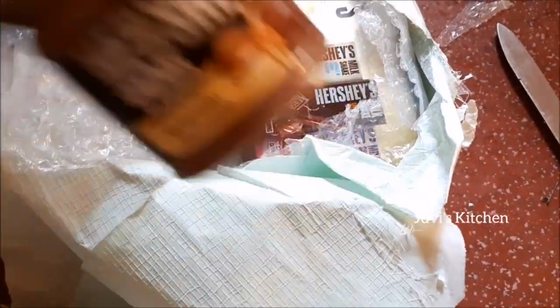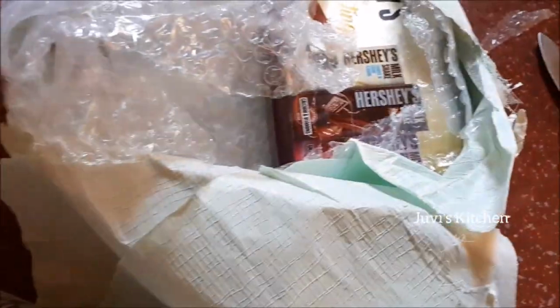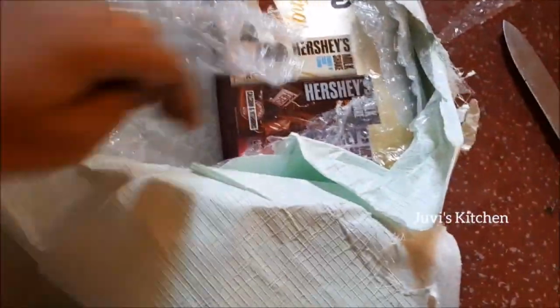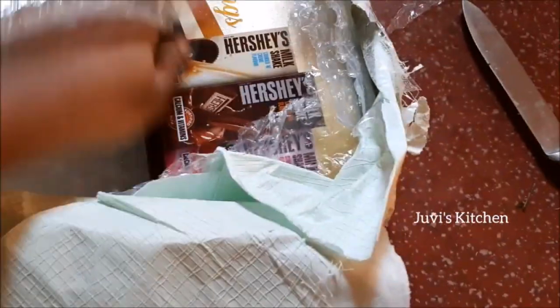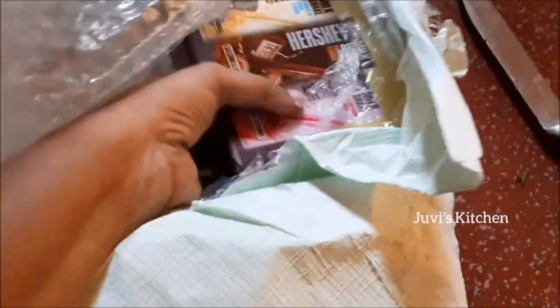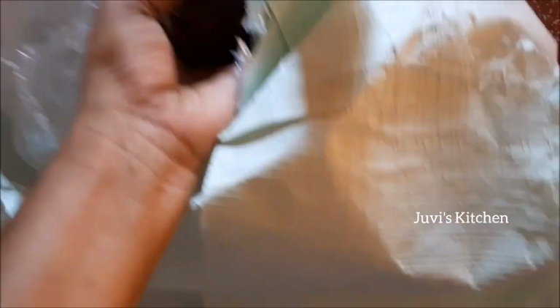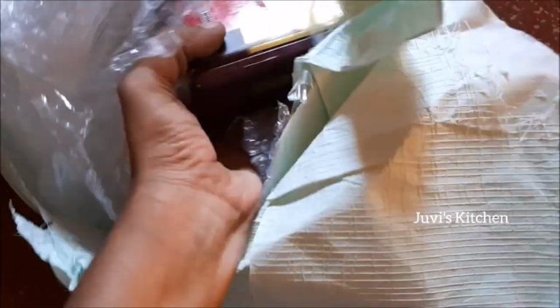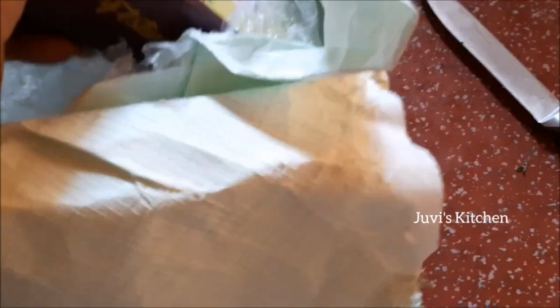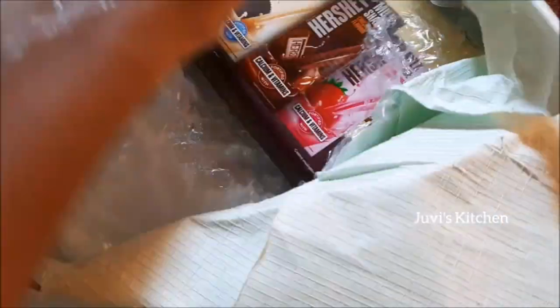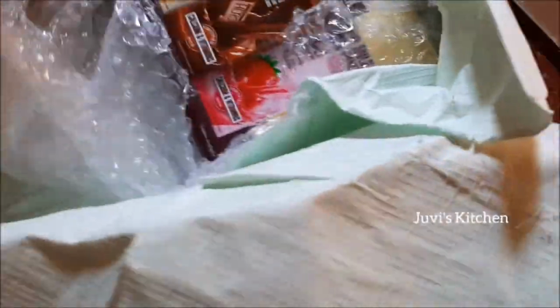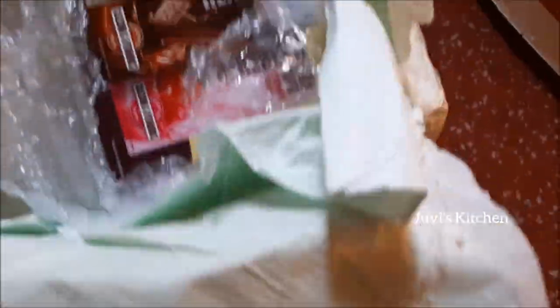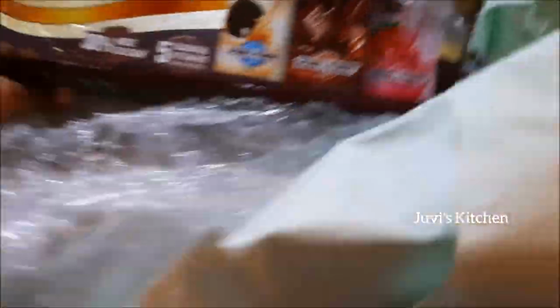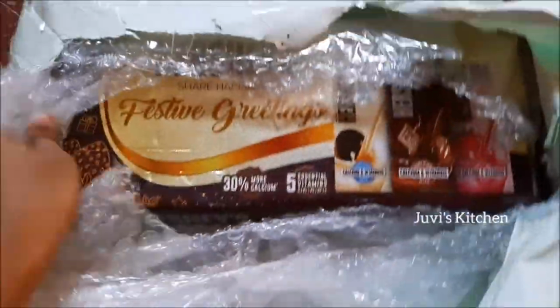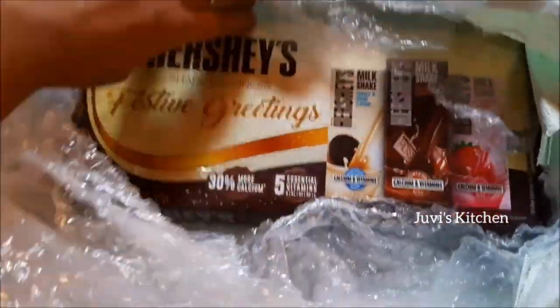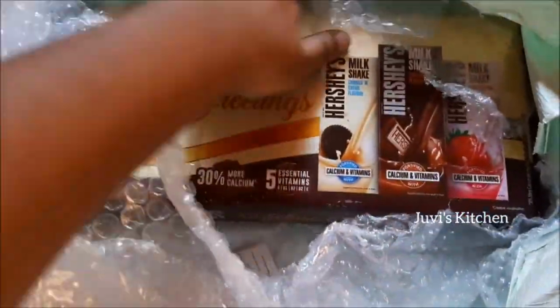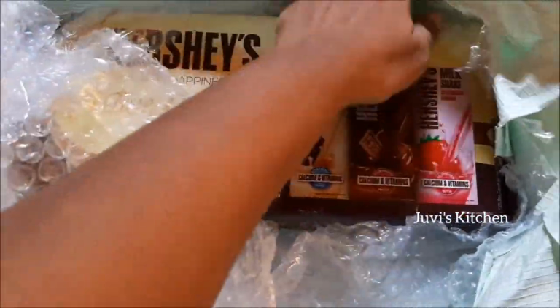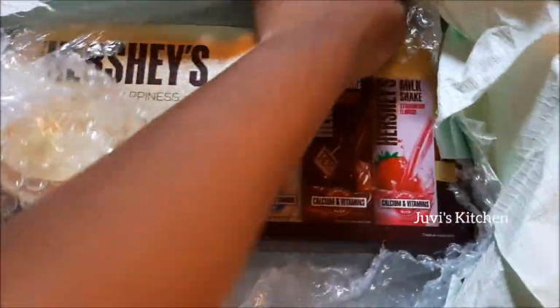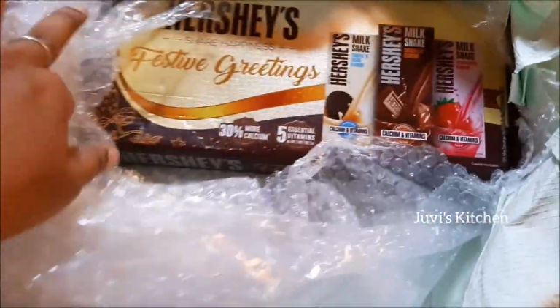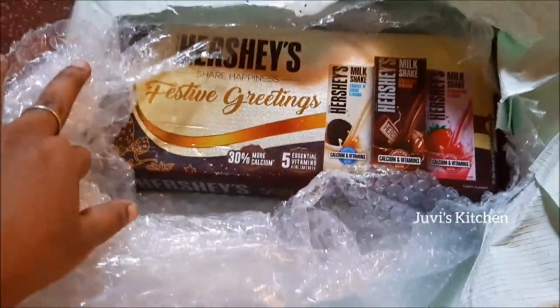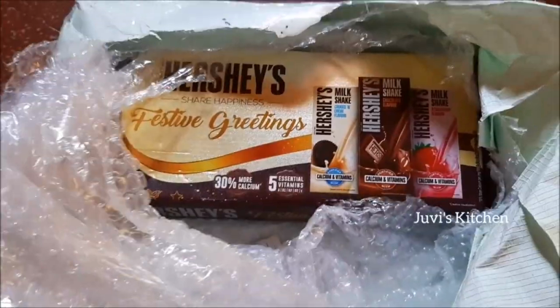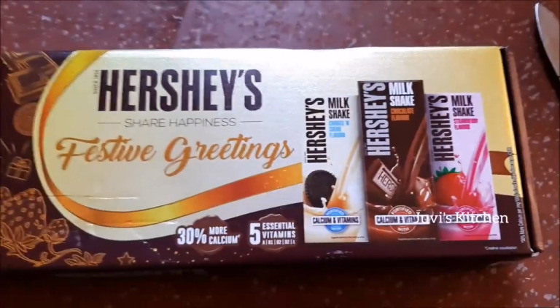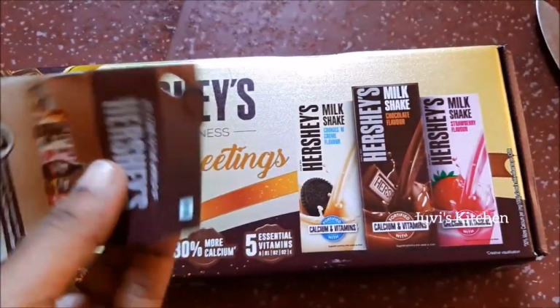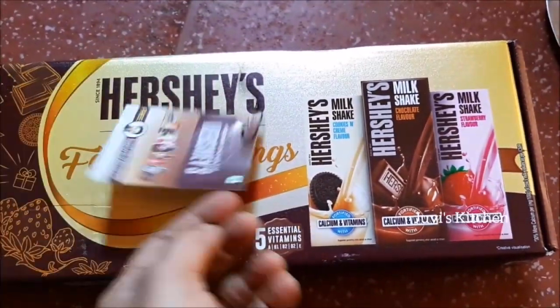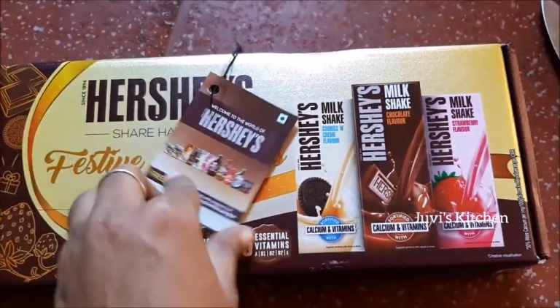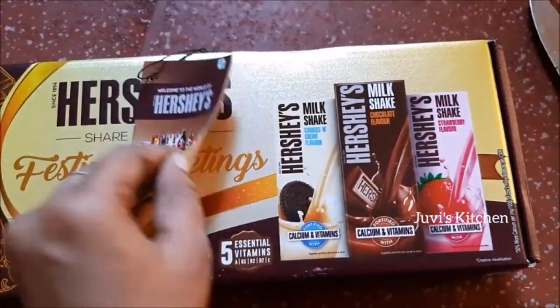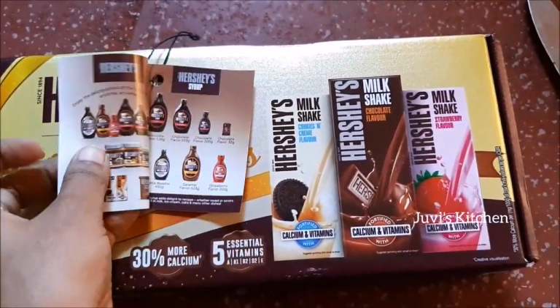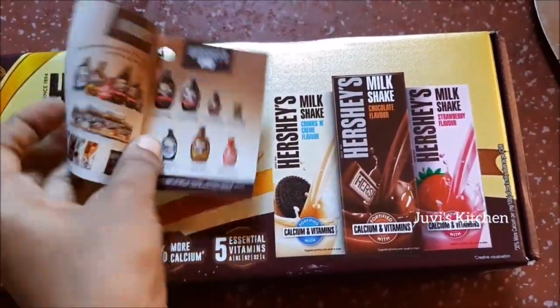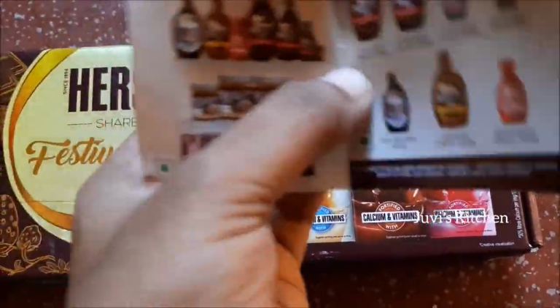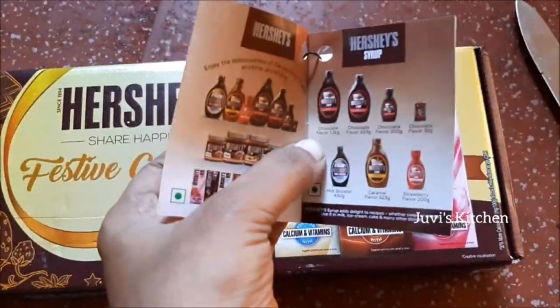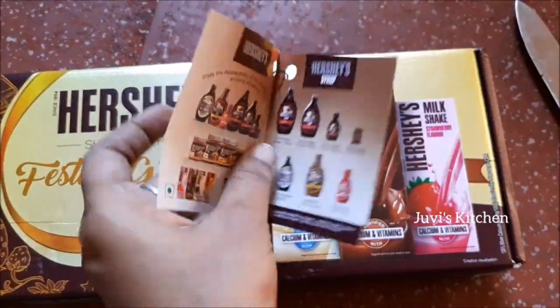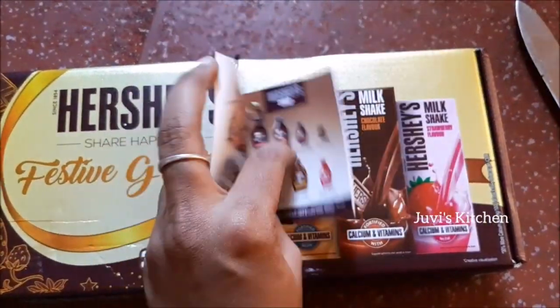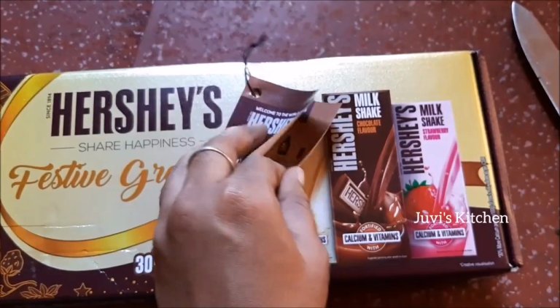There is also a nice cotton box with a festive greeting. There is a pack and there is also a tag. There are all Hershey's products, and there are all cookies.